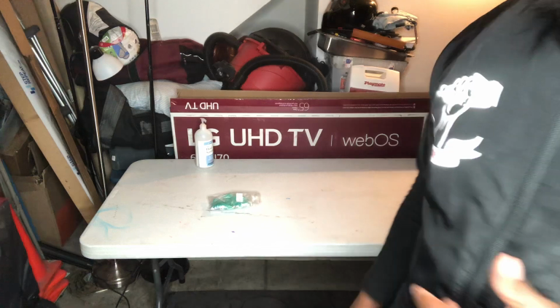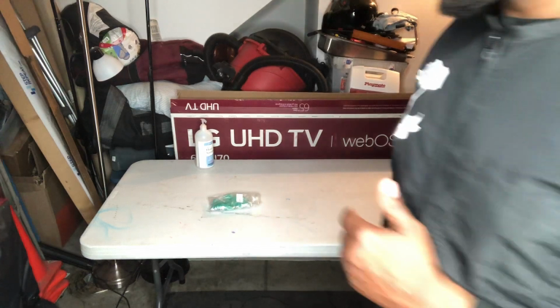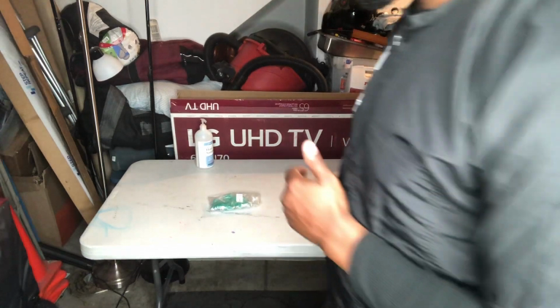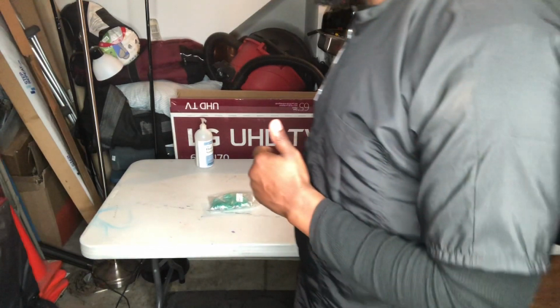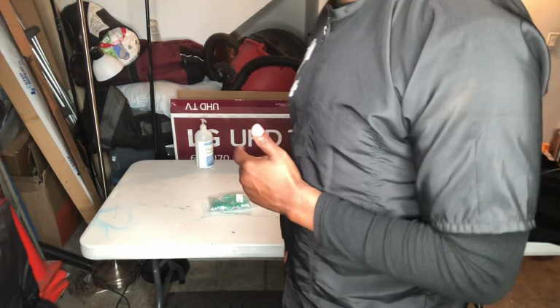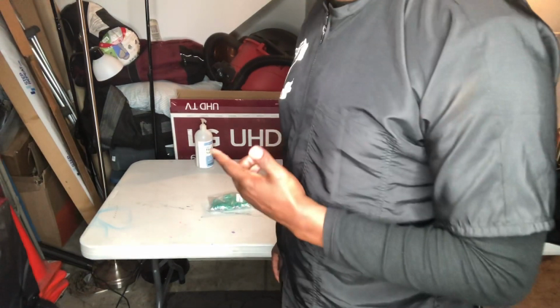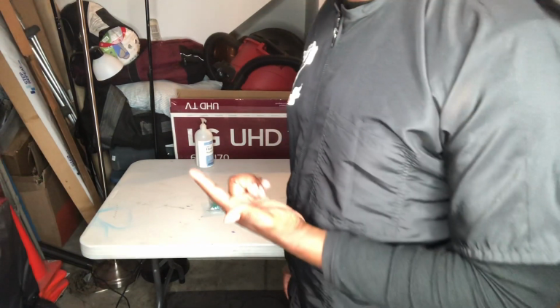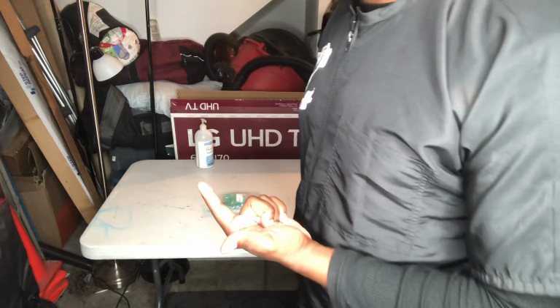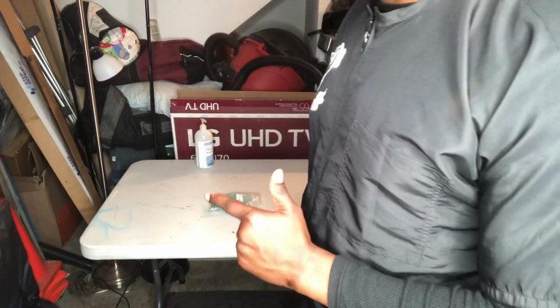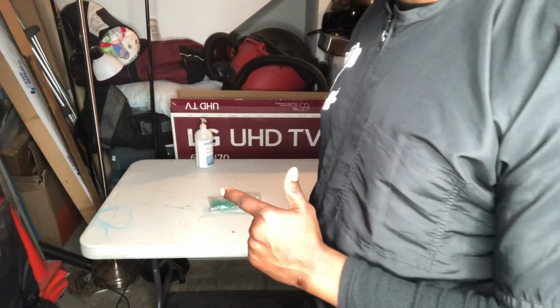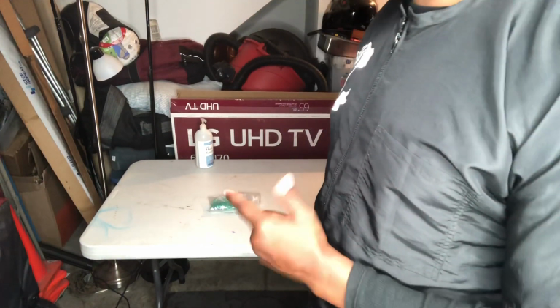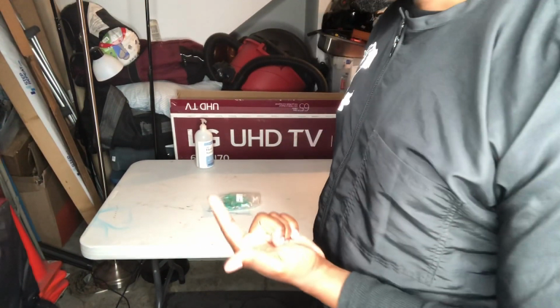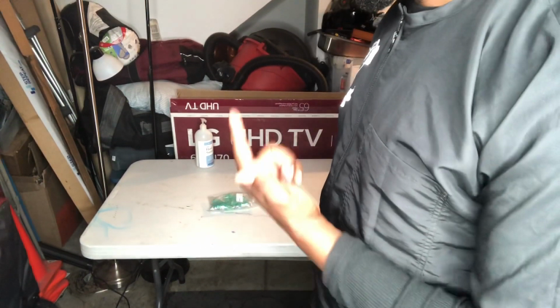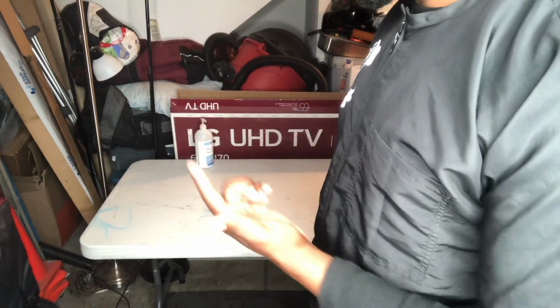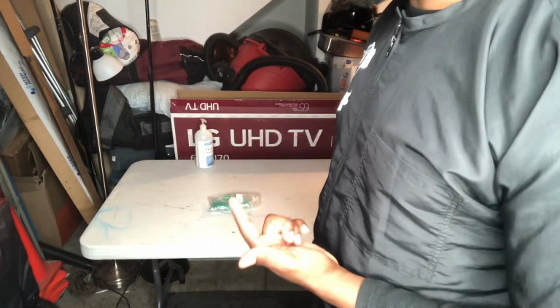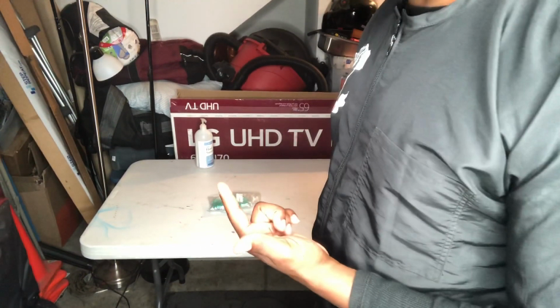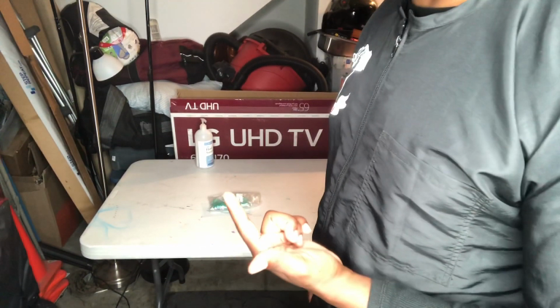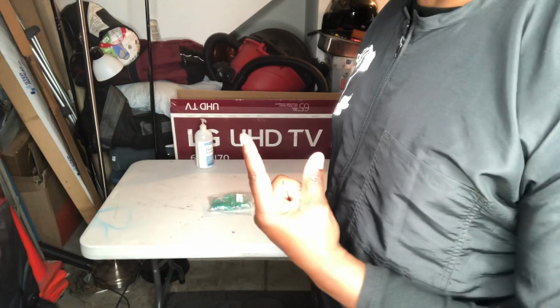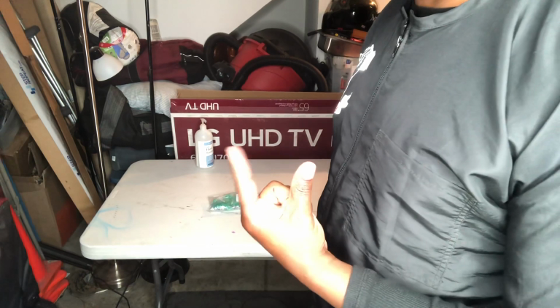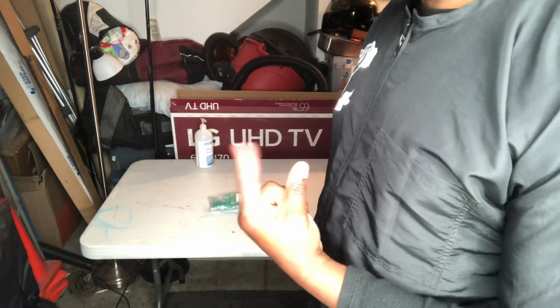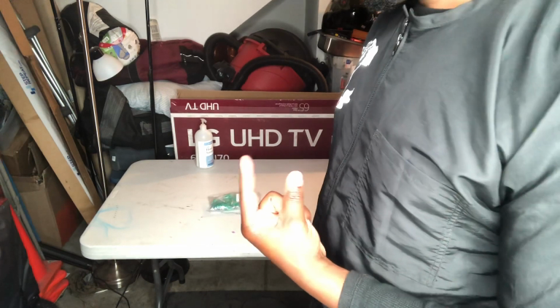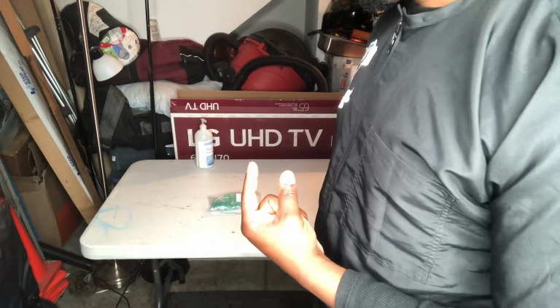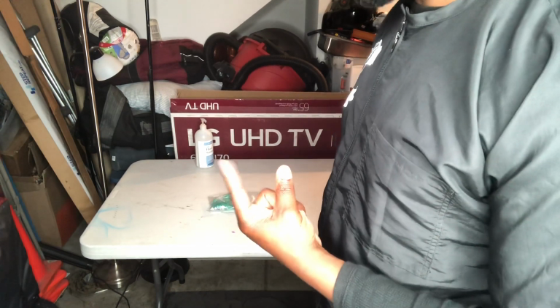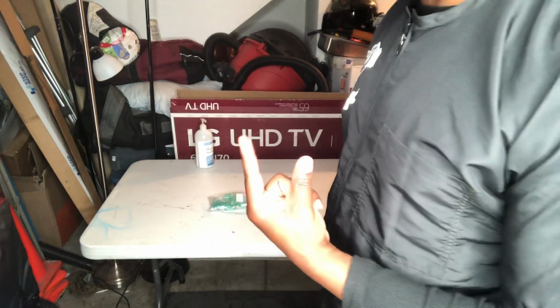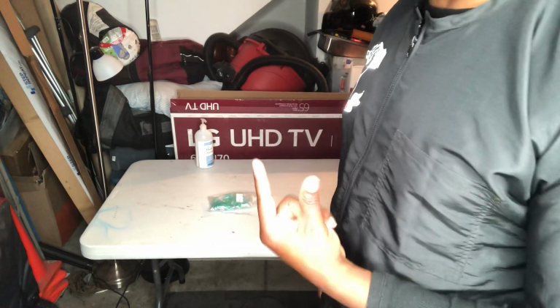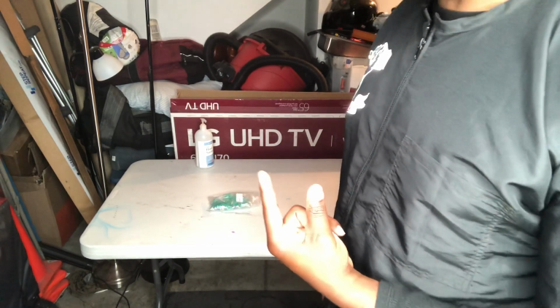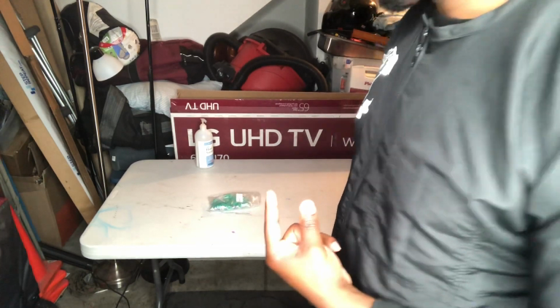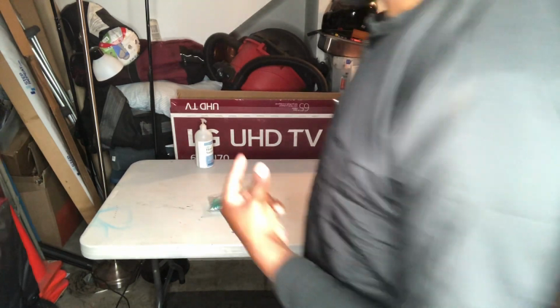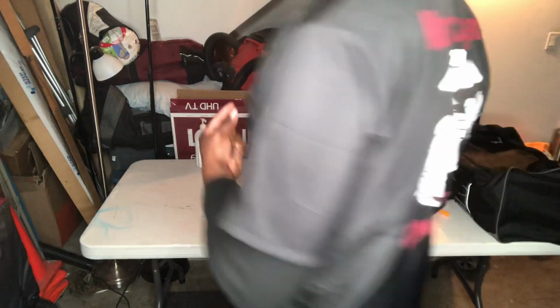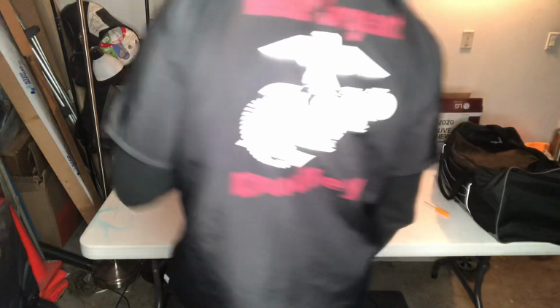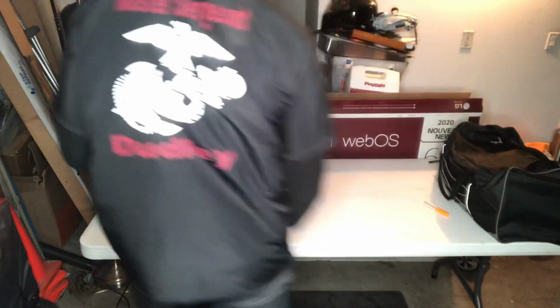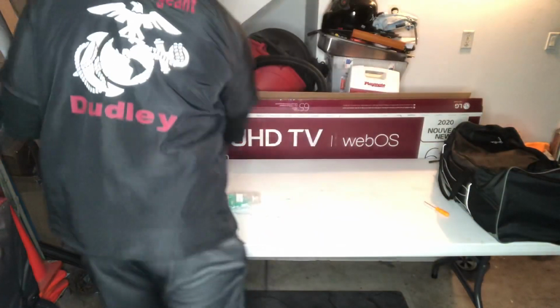We're going to the next procedure, which is the blood exposure procedure. I'm going to use my left index finger as the blood-exposed finger. Sanitize.